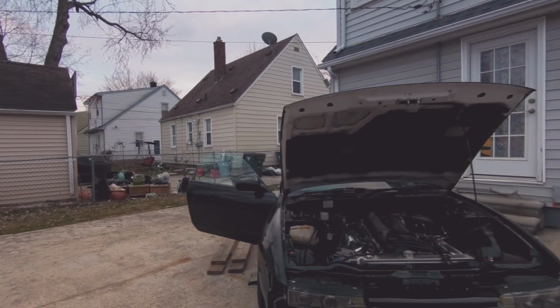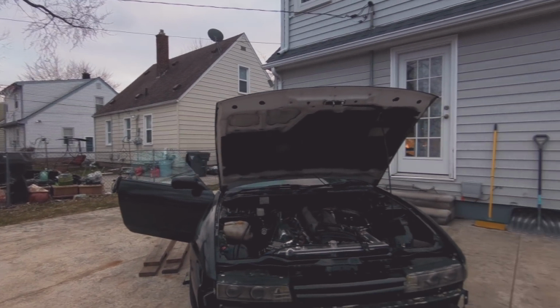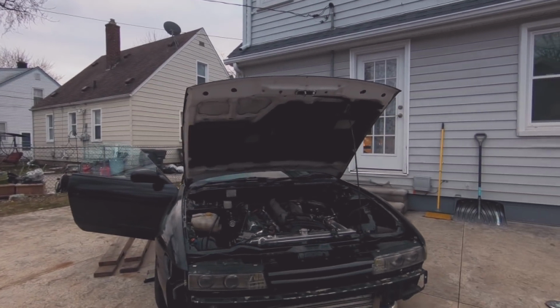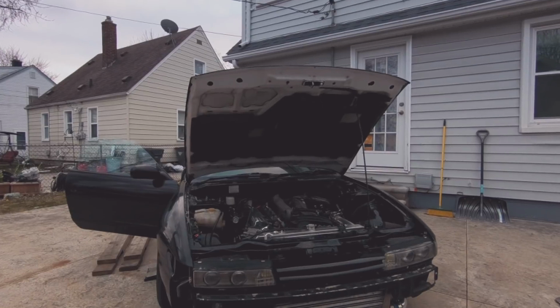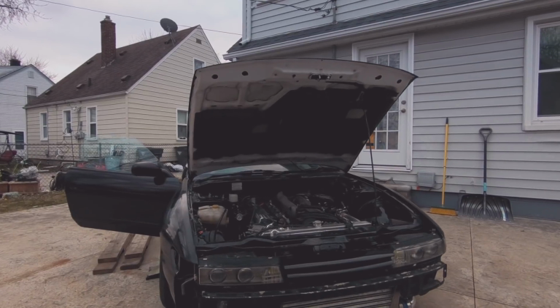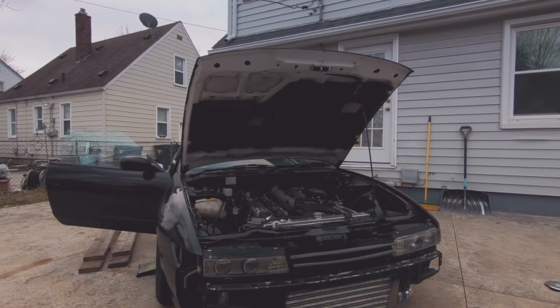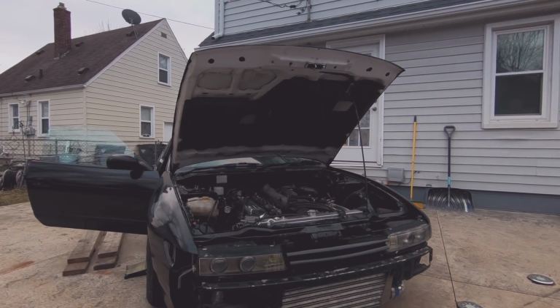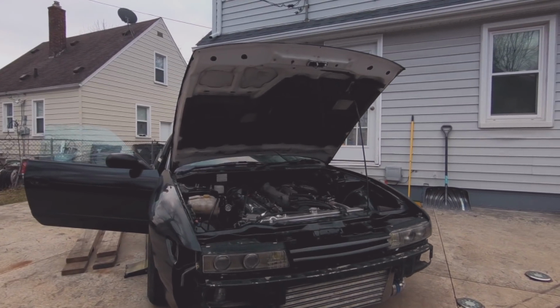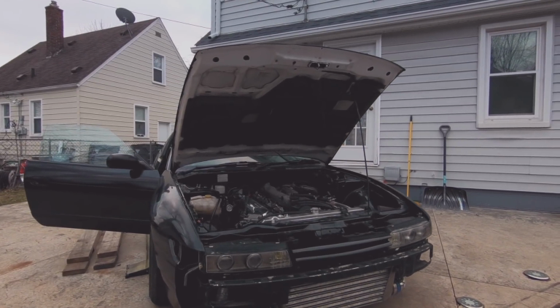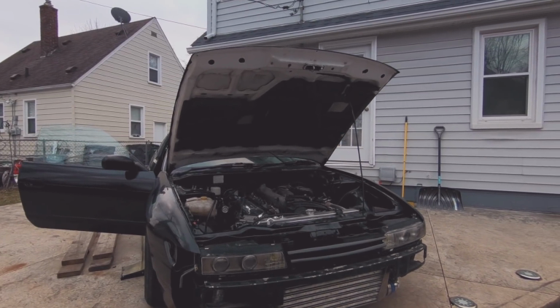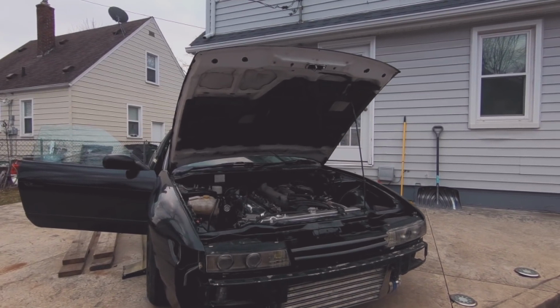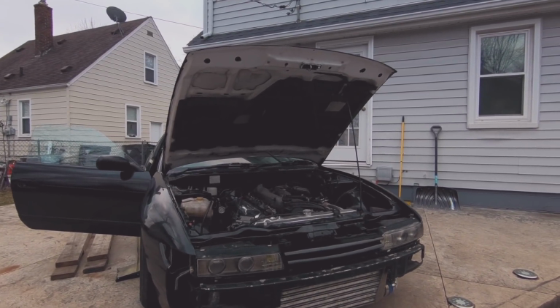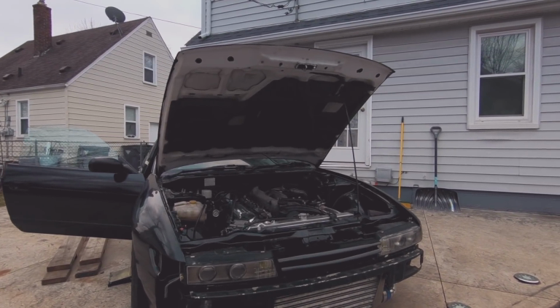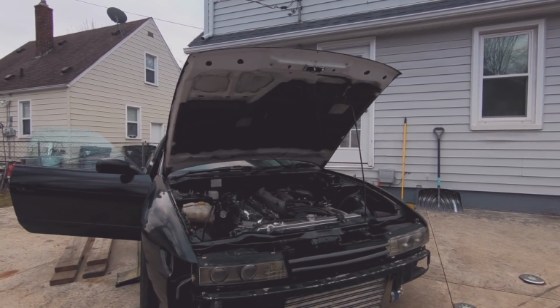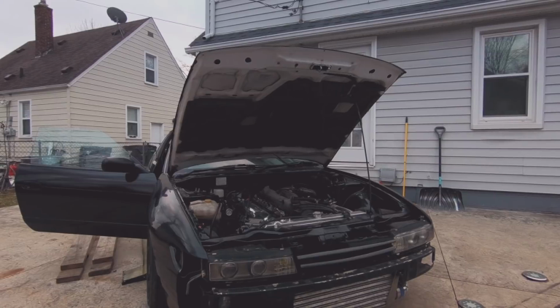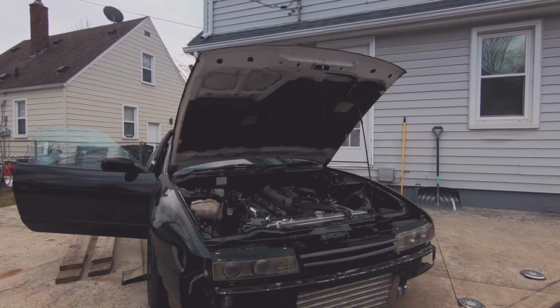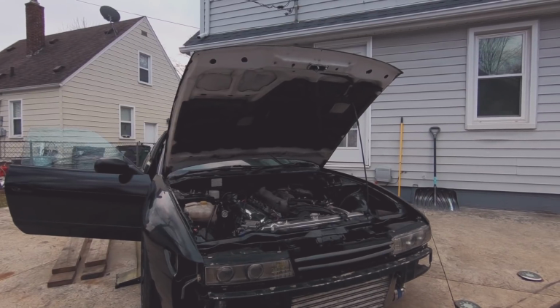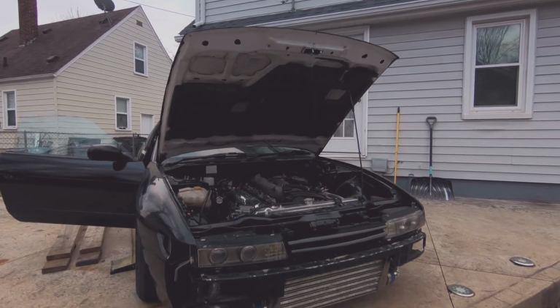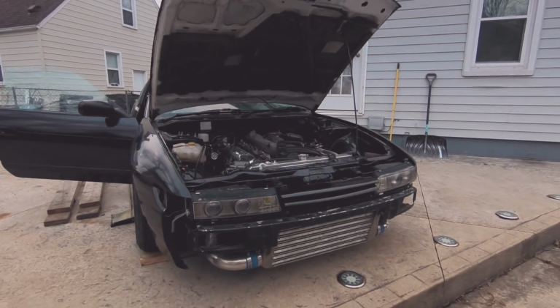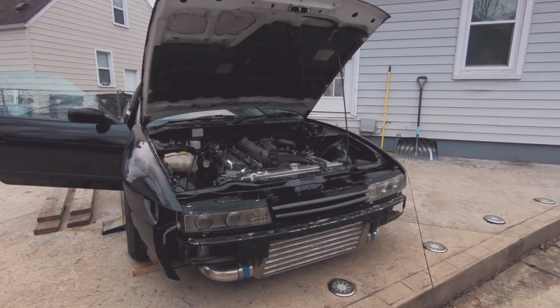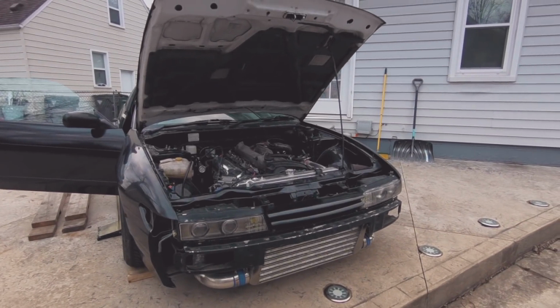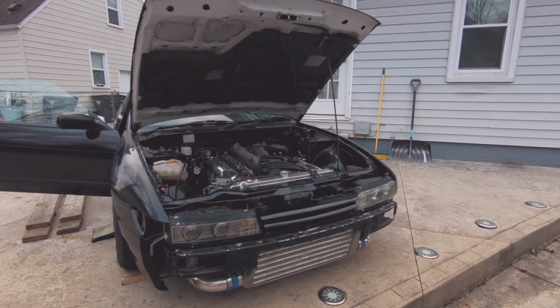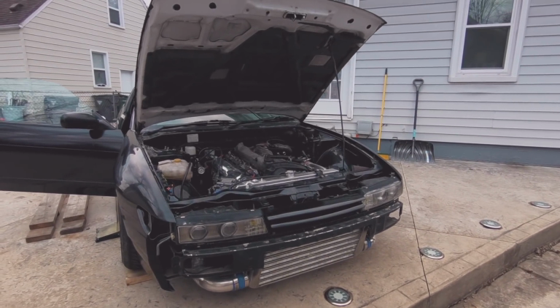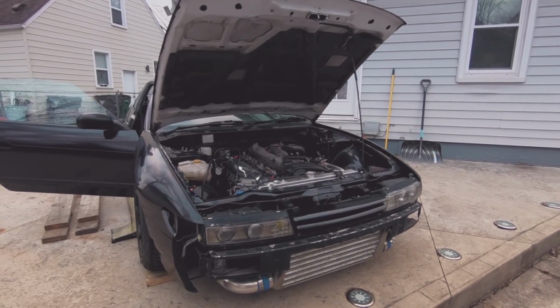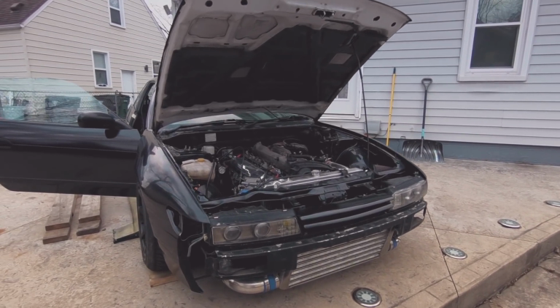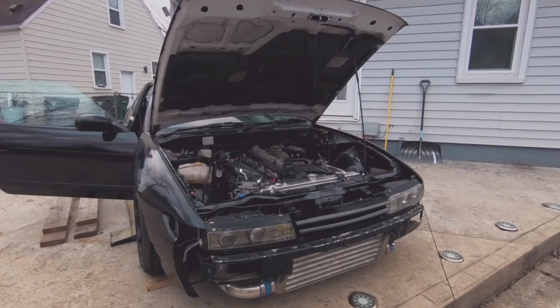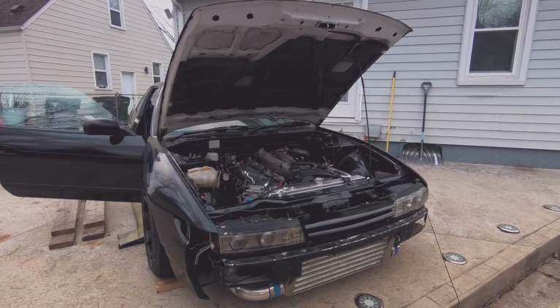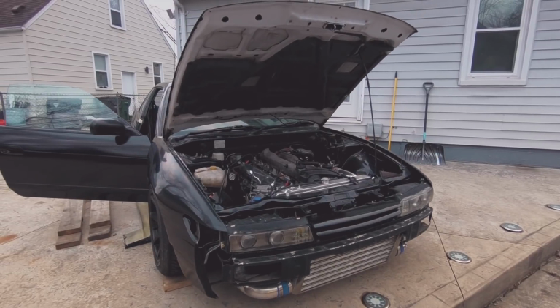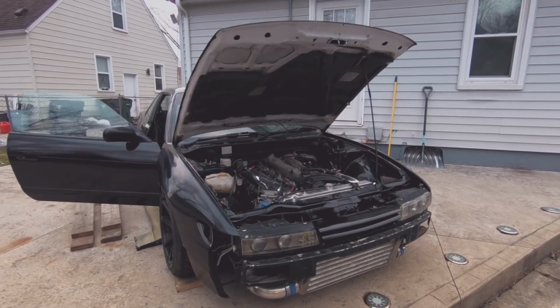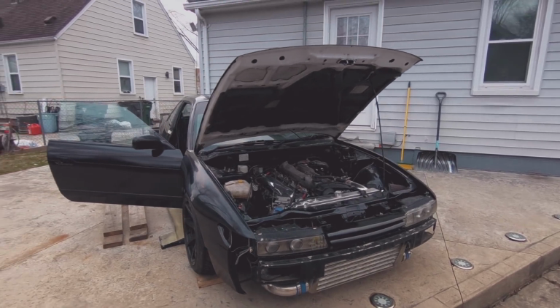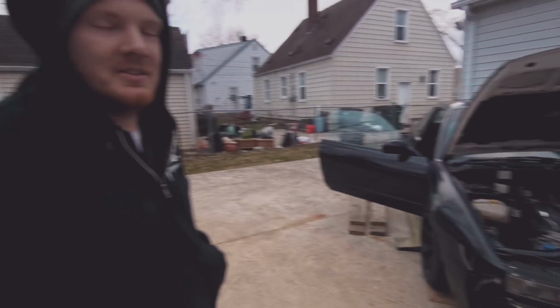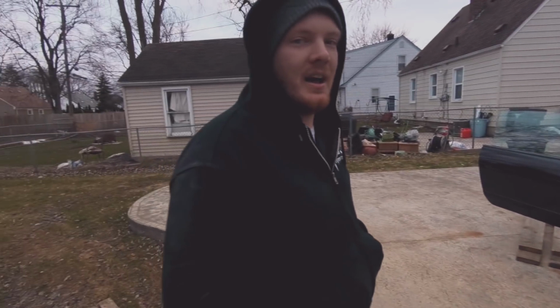I was driving it for a little while, but I hooked it up with a Spirit wide body kit. Then I ordered an Origin Type 3 body kit for it, which will be coming within the next couple of weeks. I'm going to try to get it painted and put on around springtime.